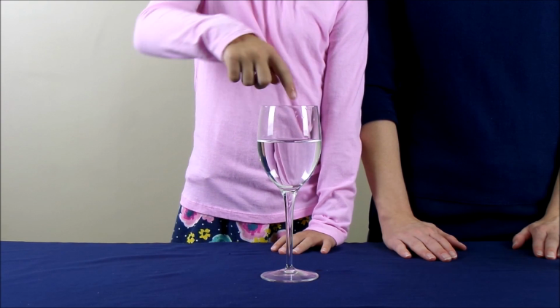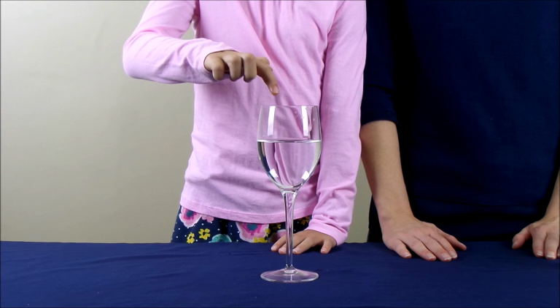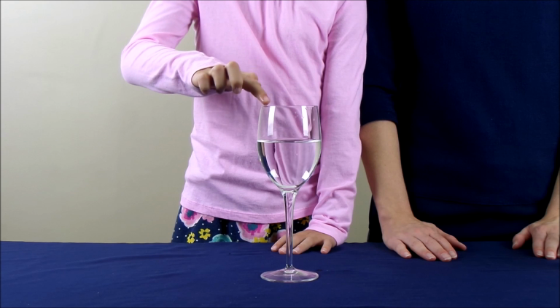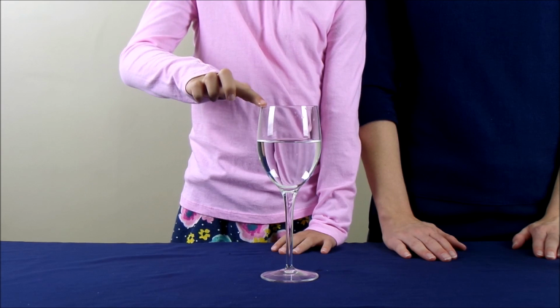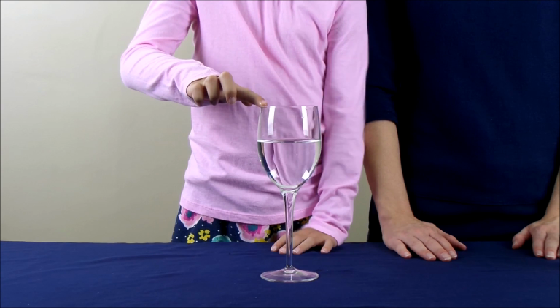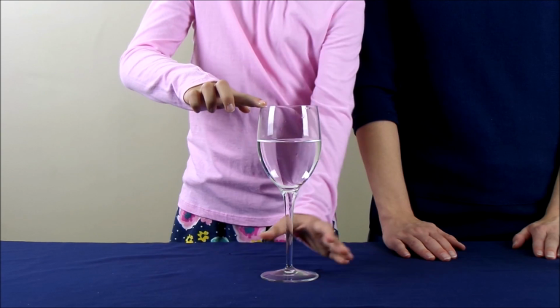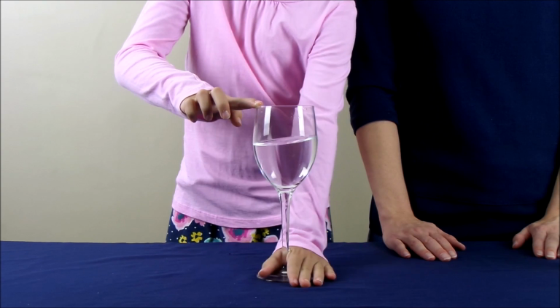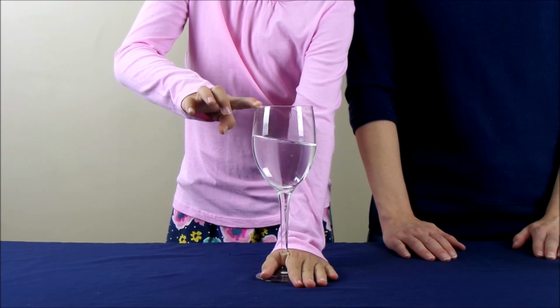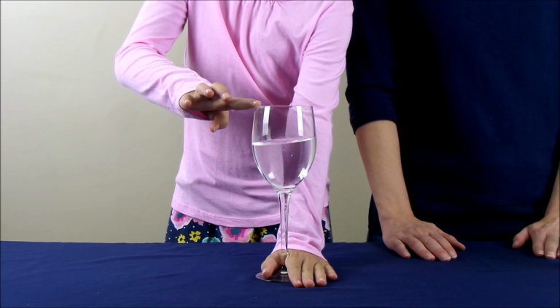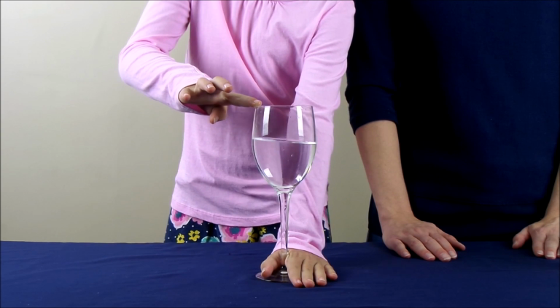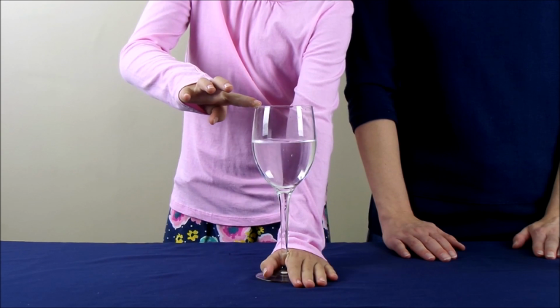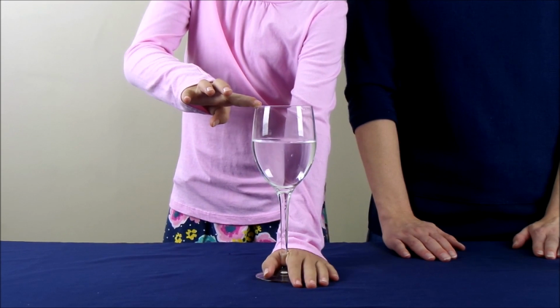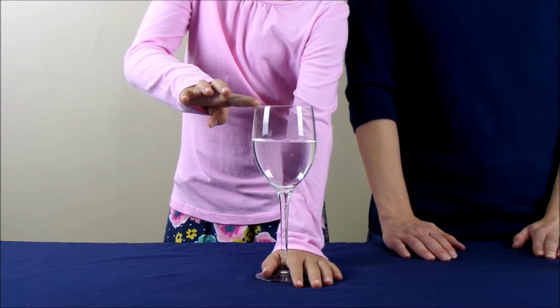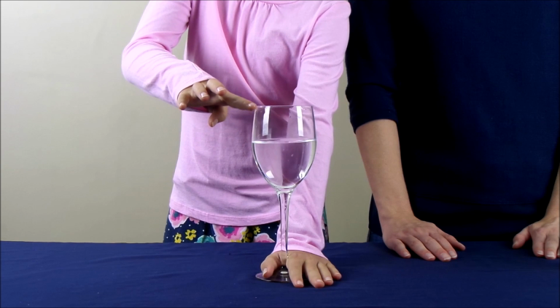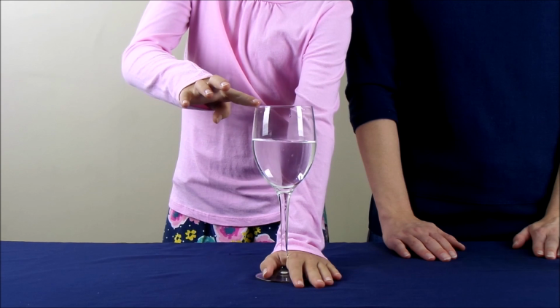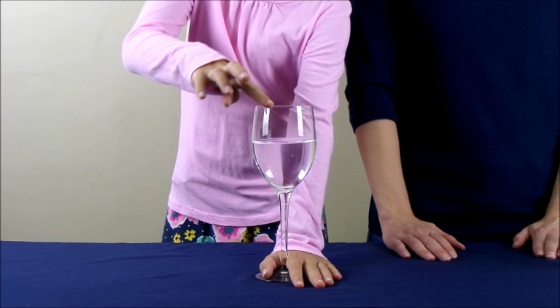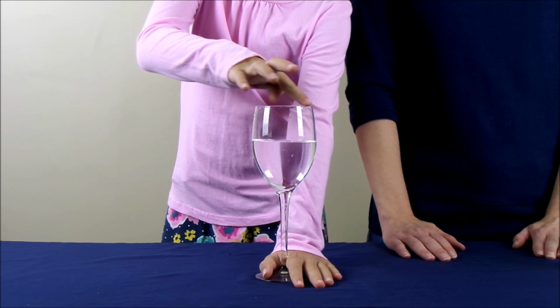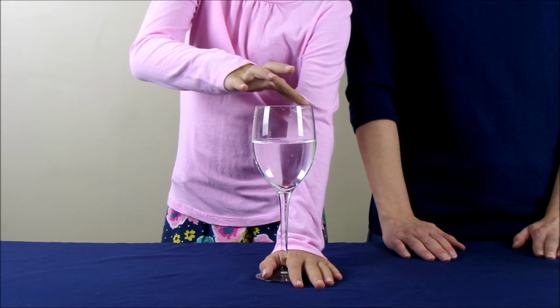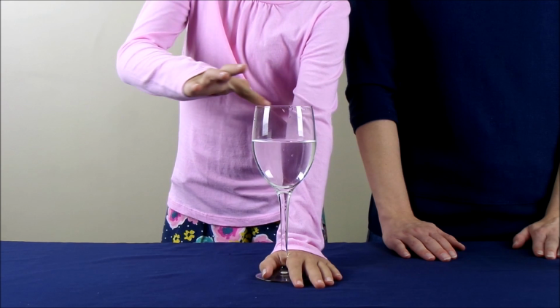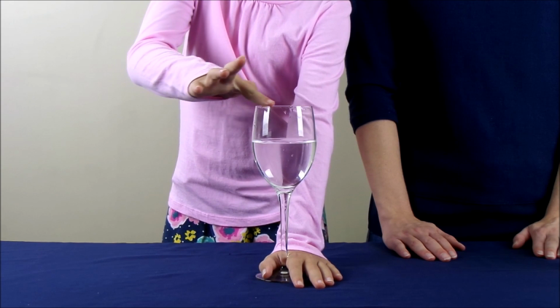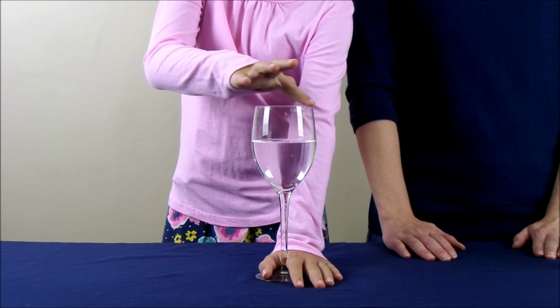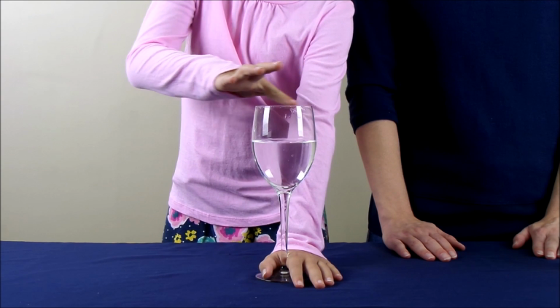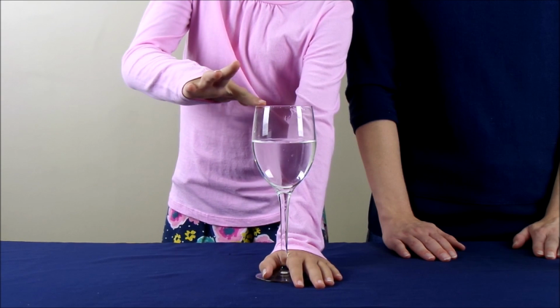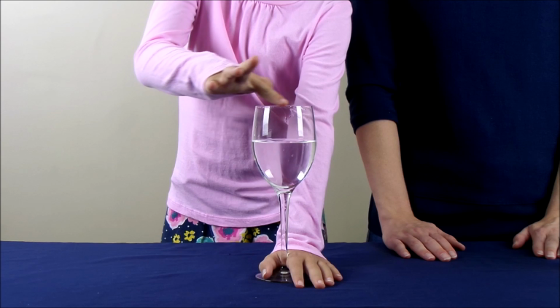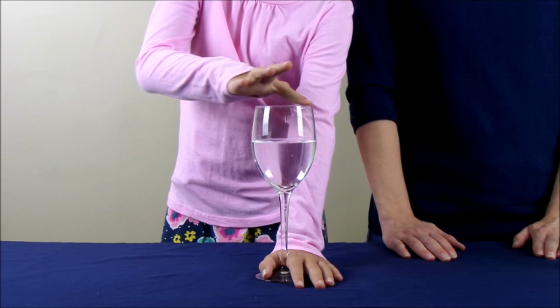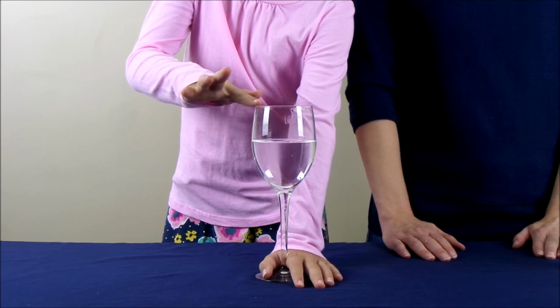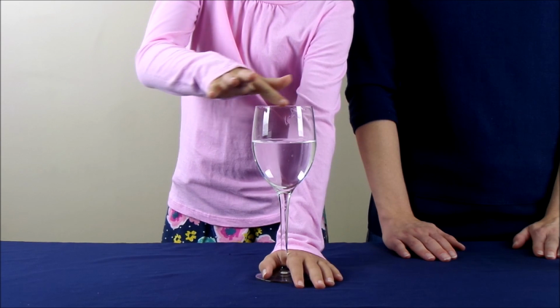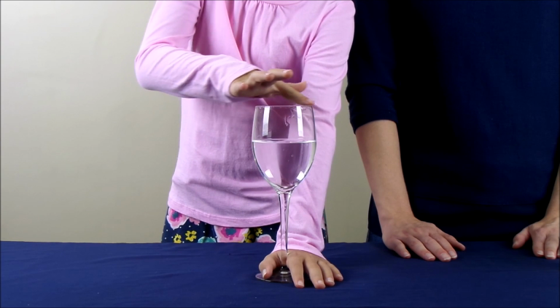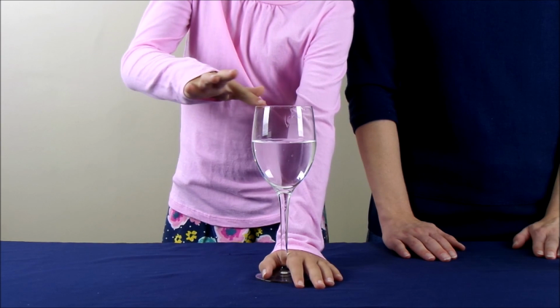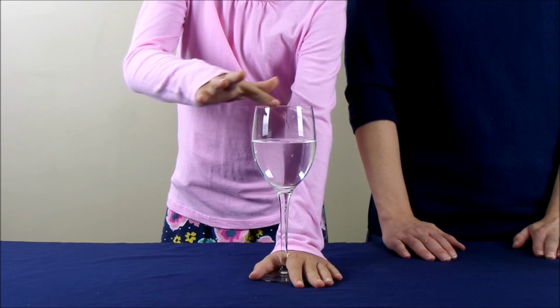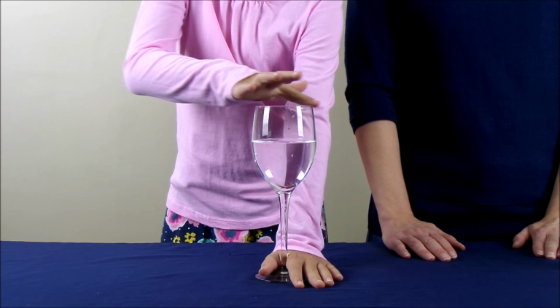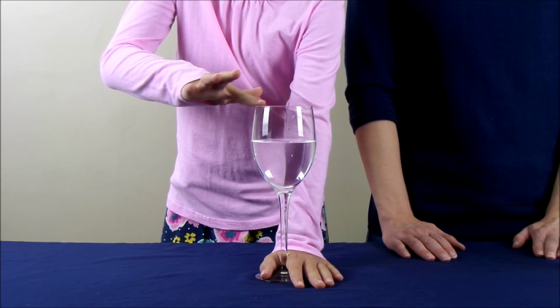She's going to hold the base of the glass with her other hand and then she's going to slowly and steadily run her hand across the rim of the glass around in a circle and we're going to be quiet so we can listen to the sound.